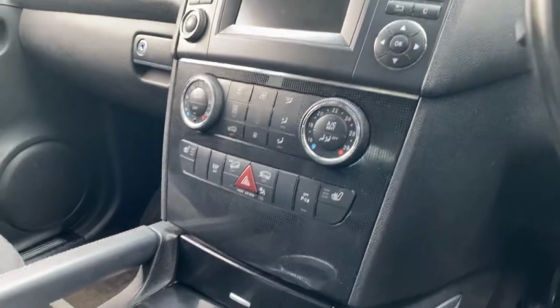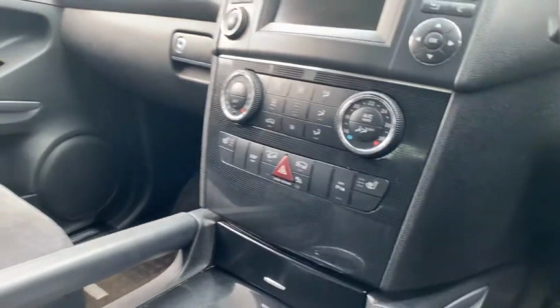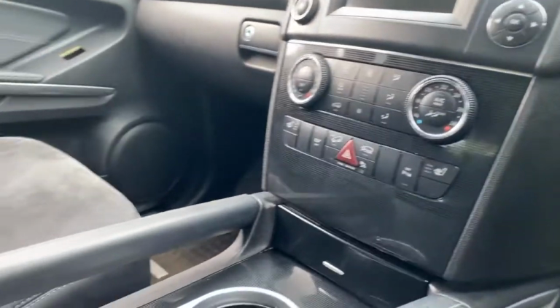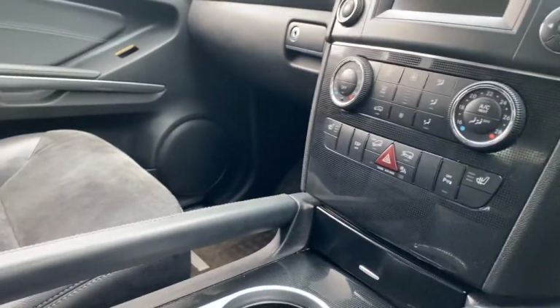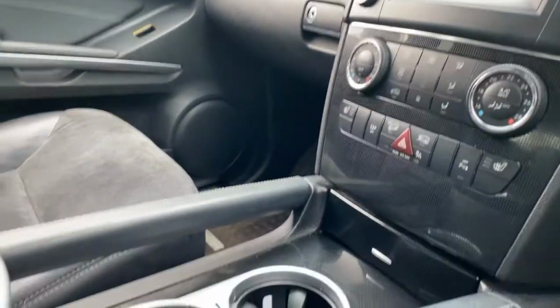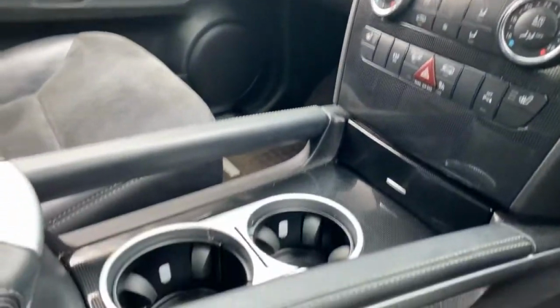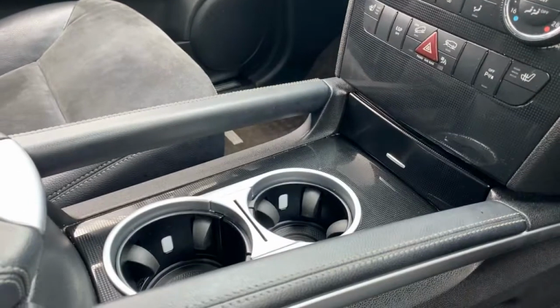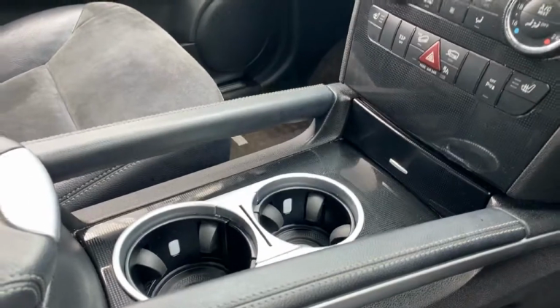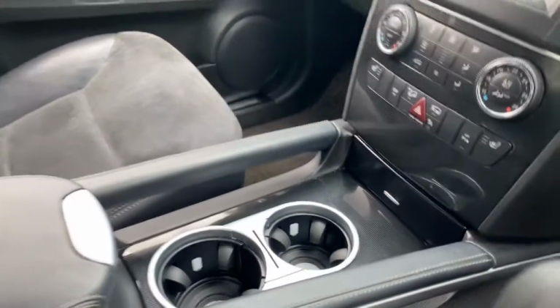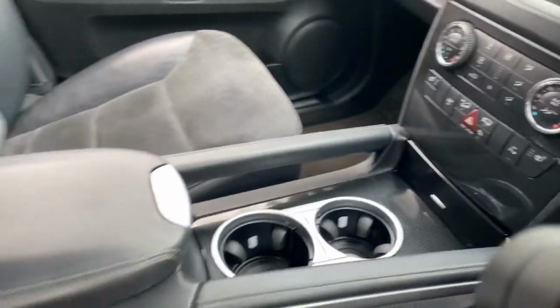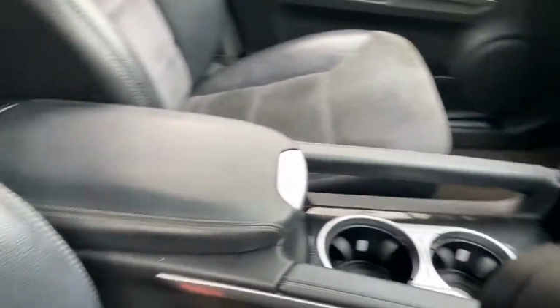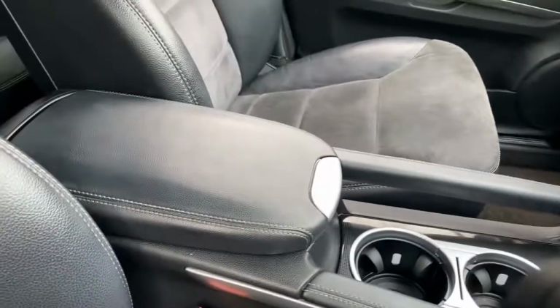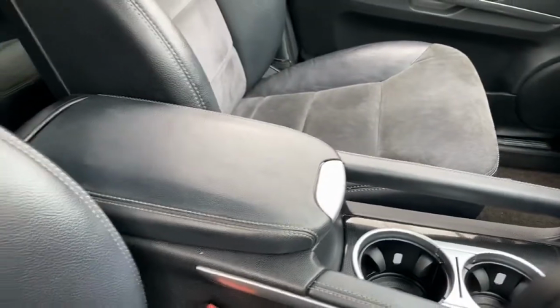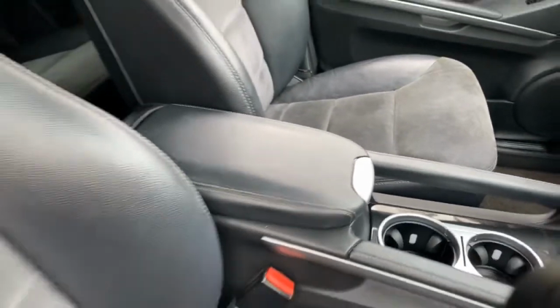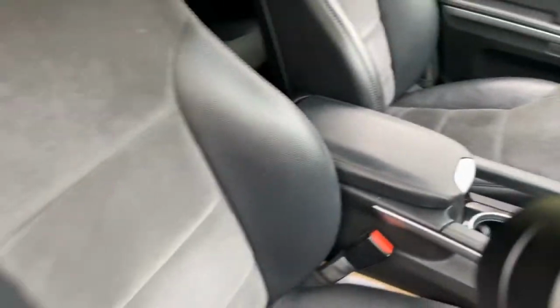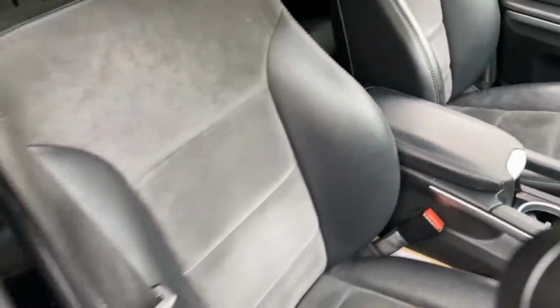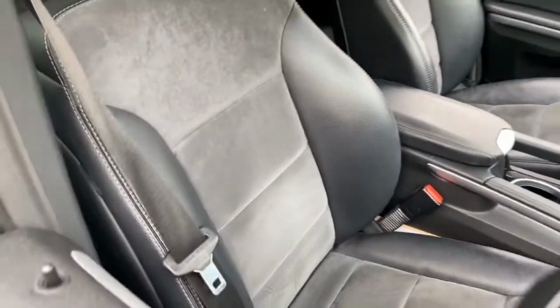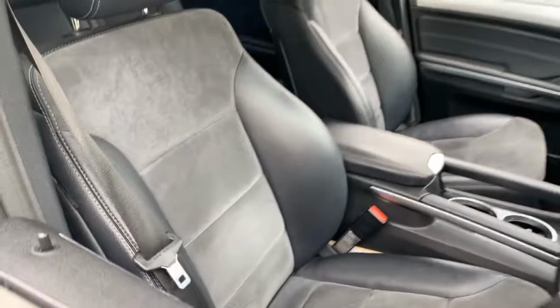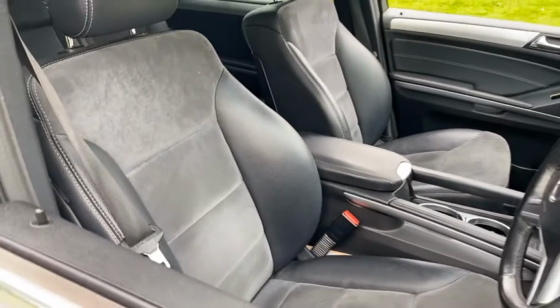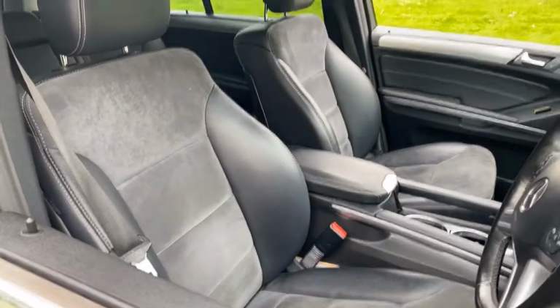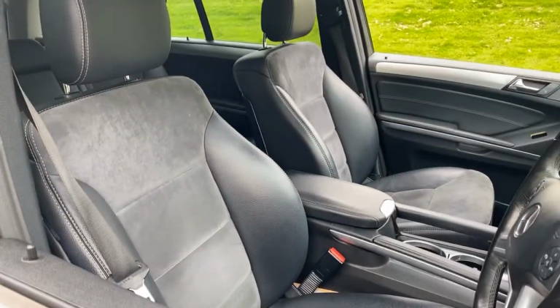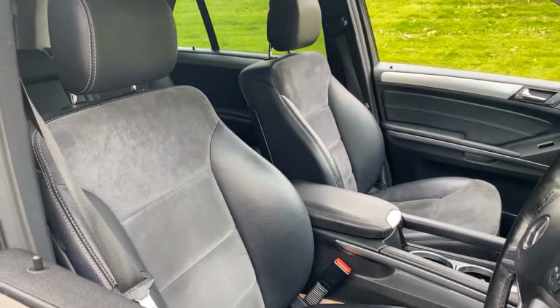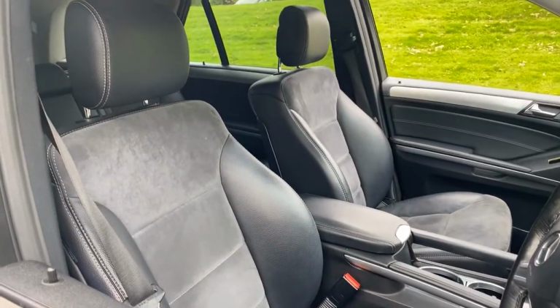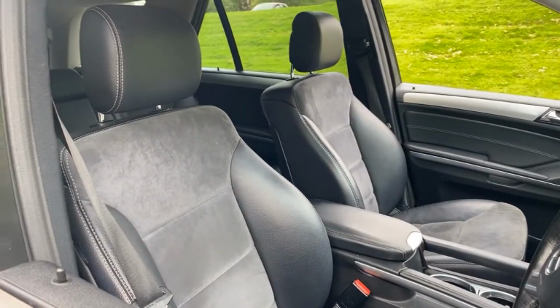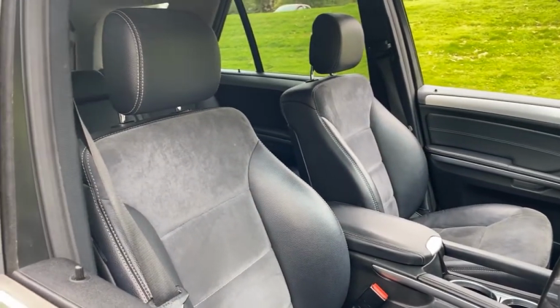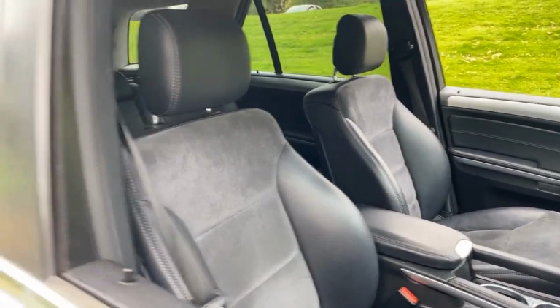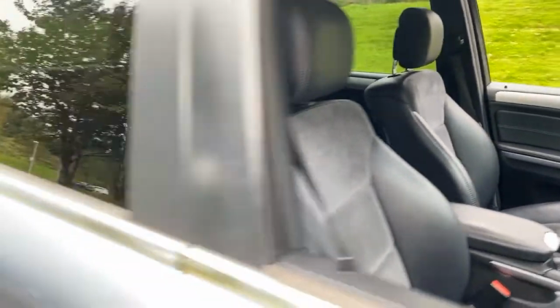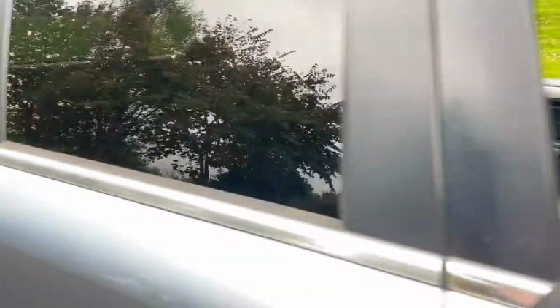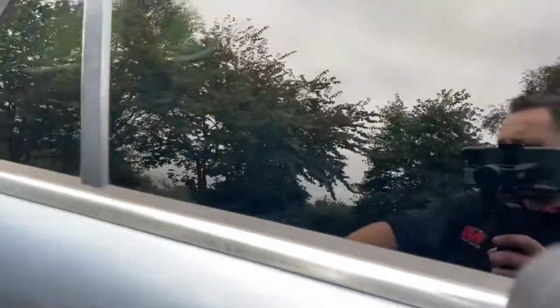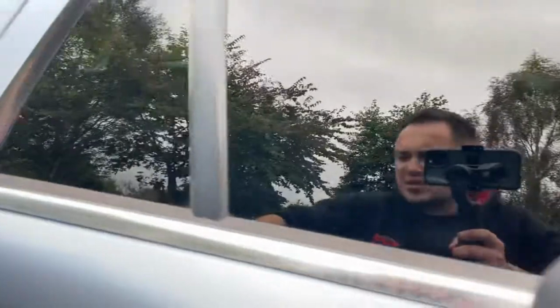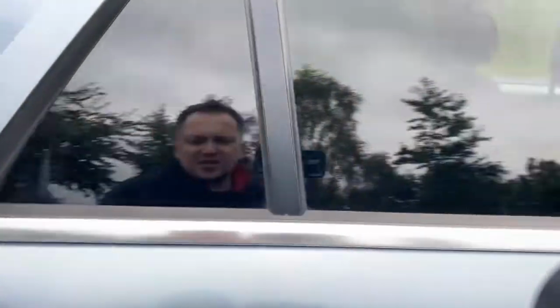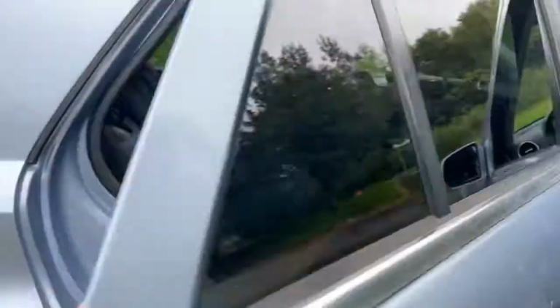It does have dual zone climate control with heated front seats. There are two good-sized cupholders and a great-sized armrest as well. The rest of the interior is in fantastic condition — it's a very, very comfy place to be. You can see the silver stitching on the headrests, which is a nice touch.